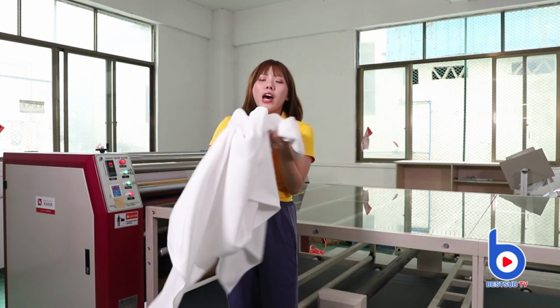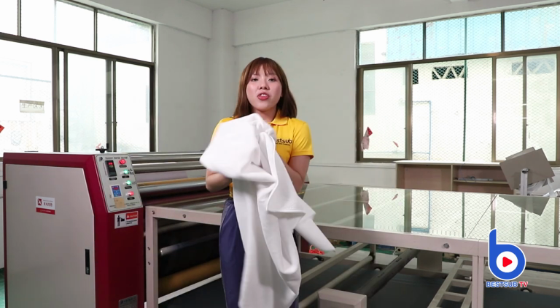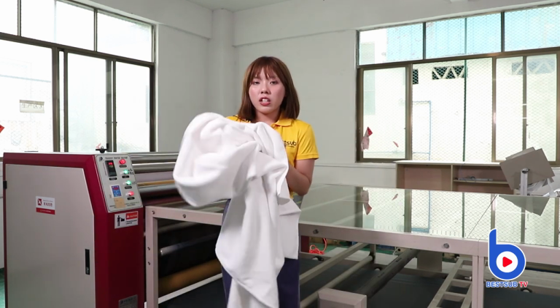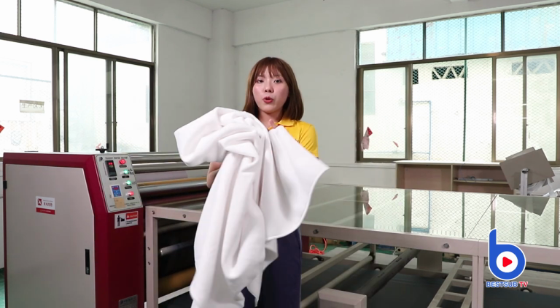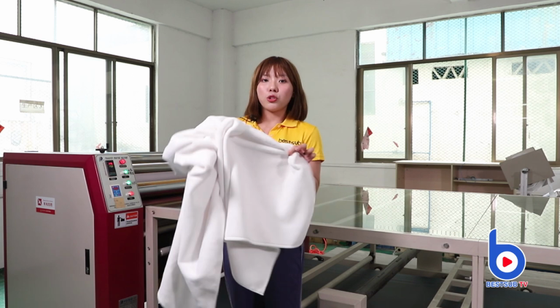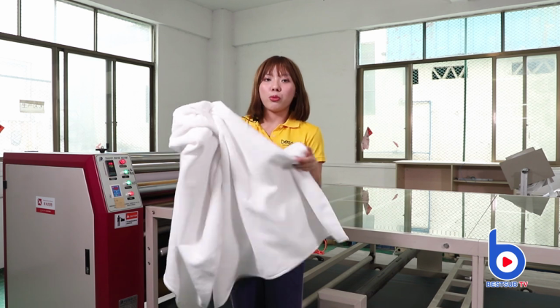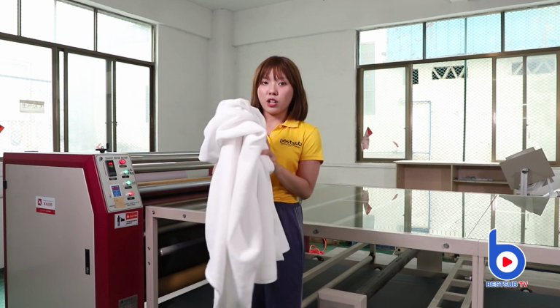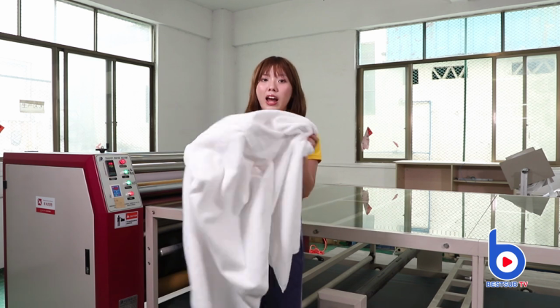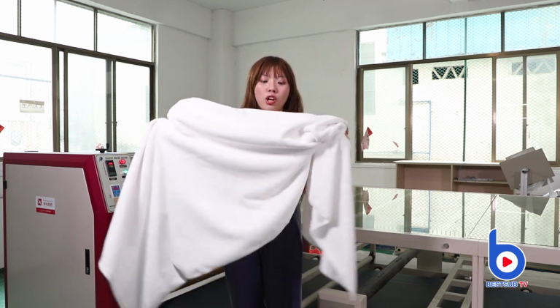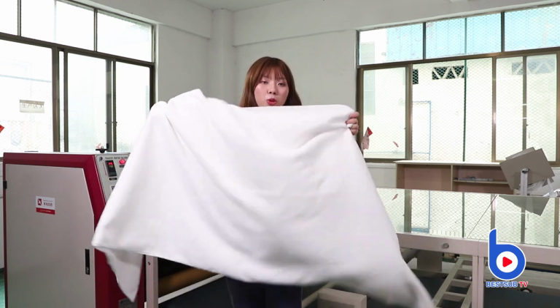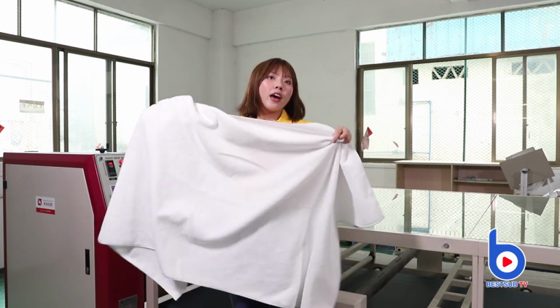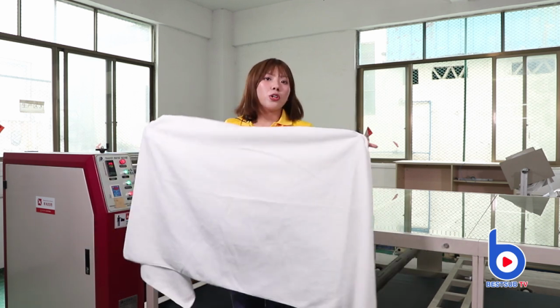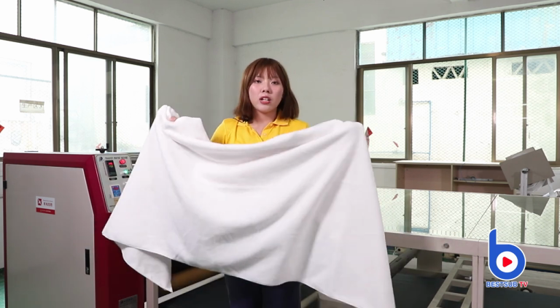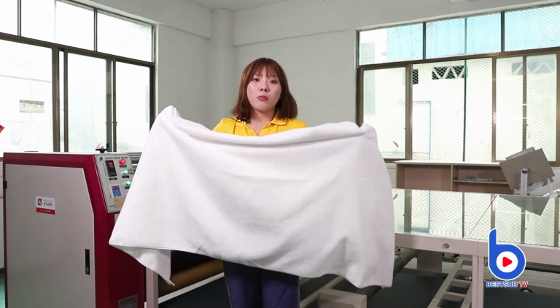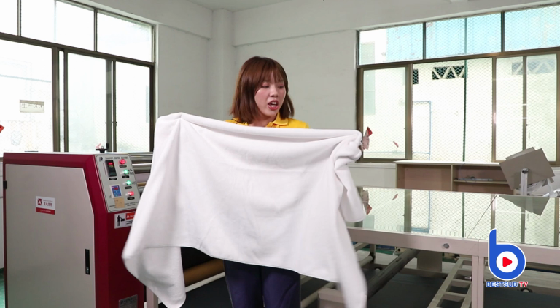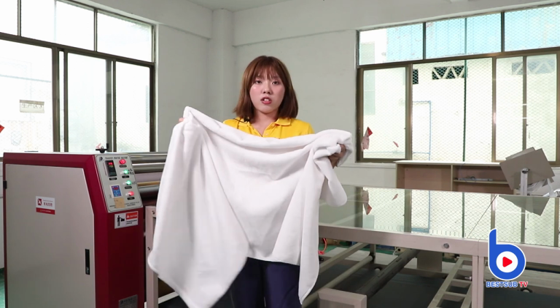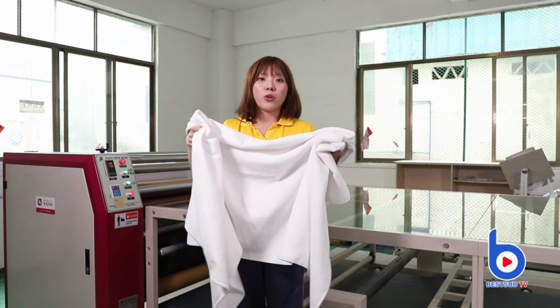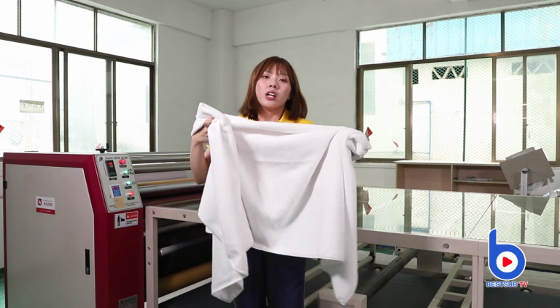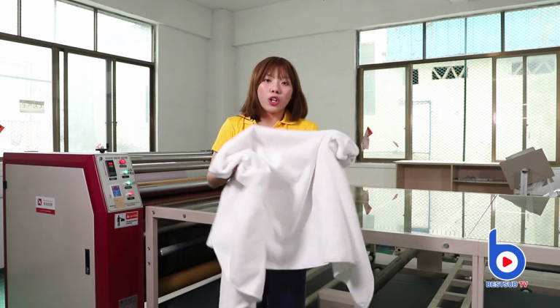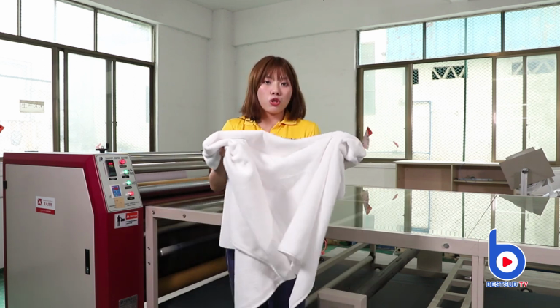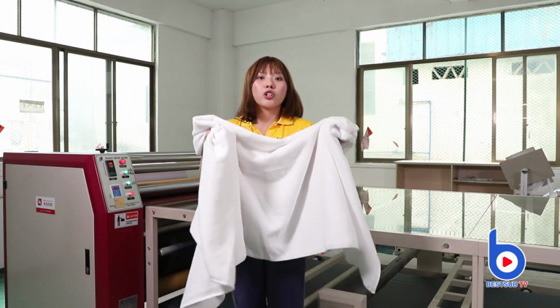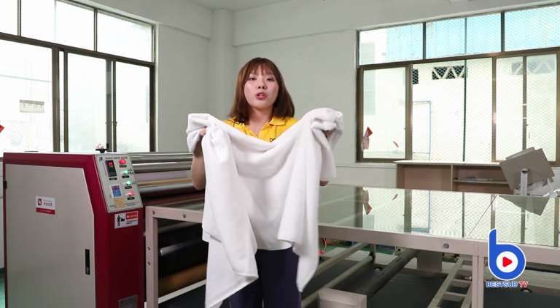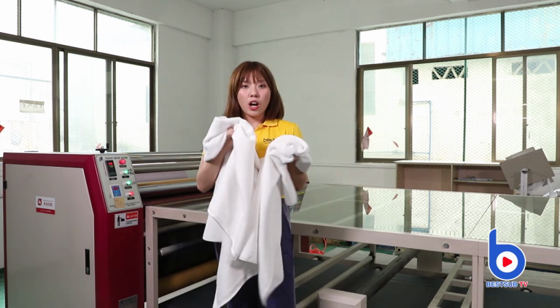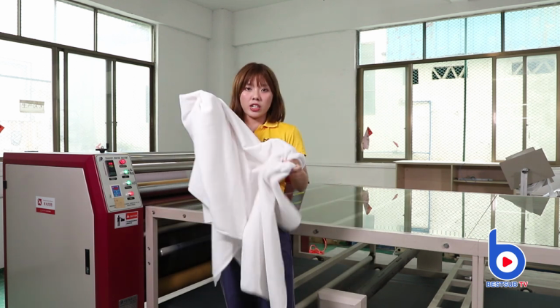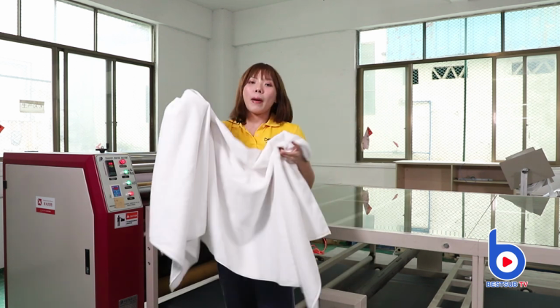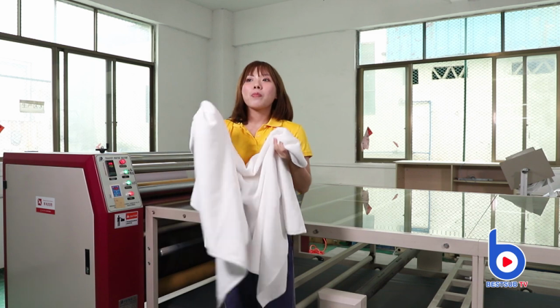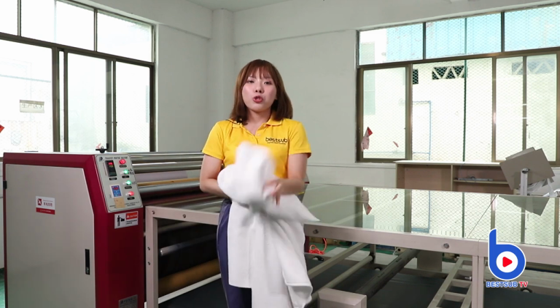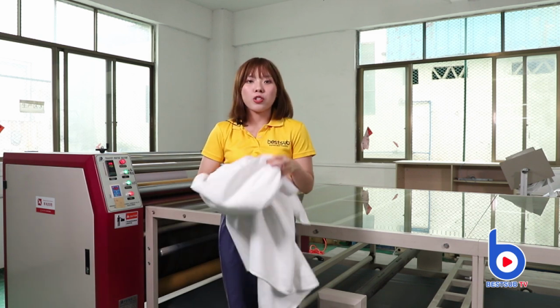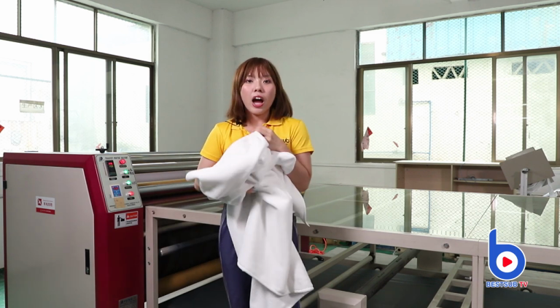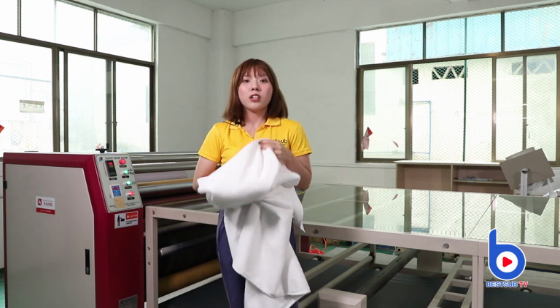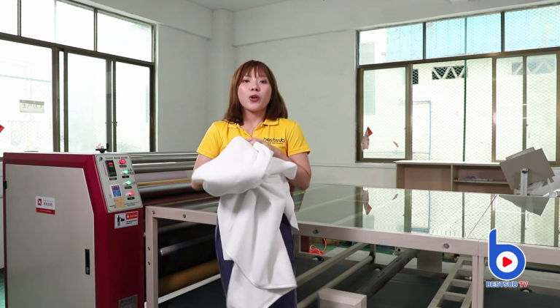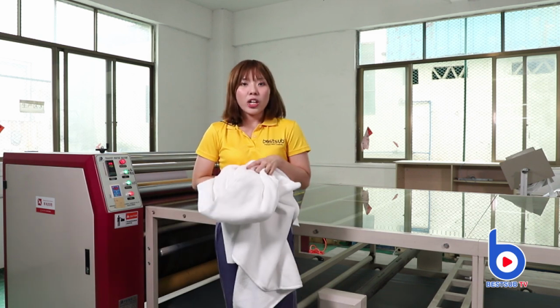You may think it's very hard to print such a large fabric, and you may think it's very difficult to control the printout quality. But I will show you it's not that hard, so keep watching.